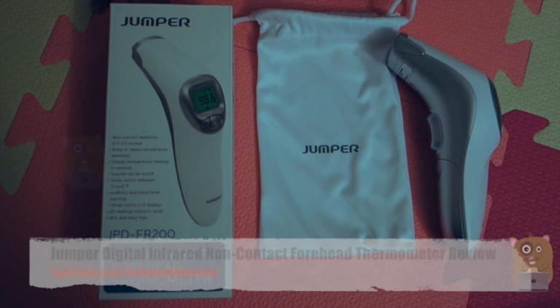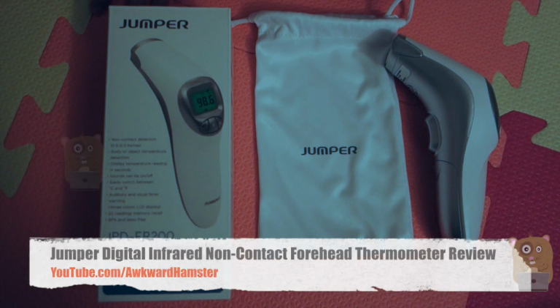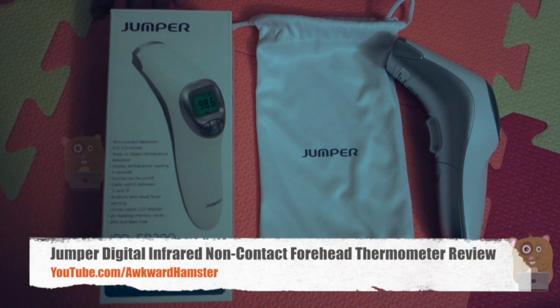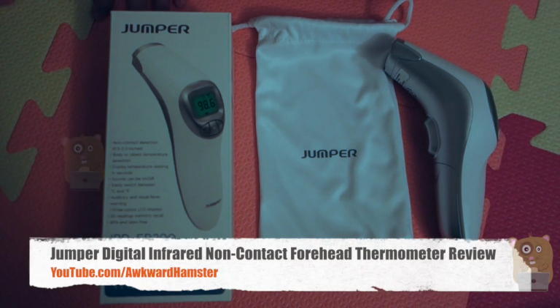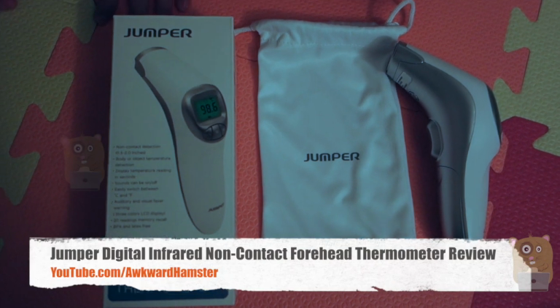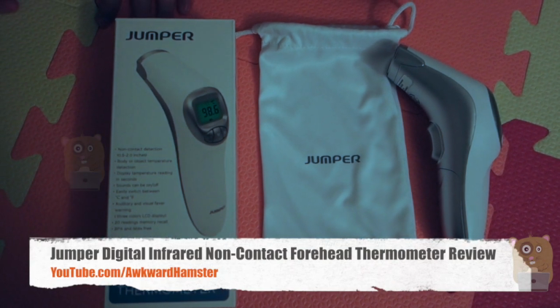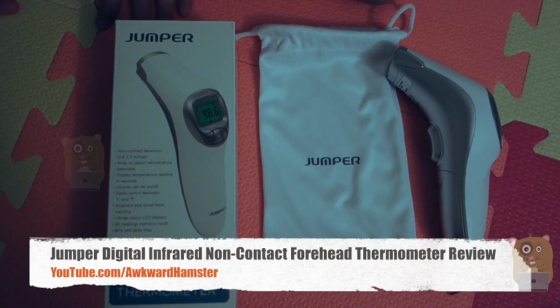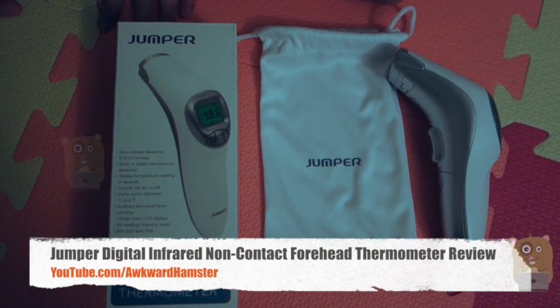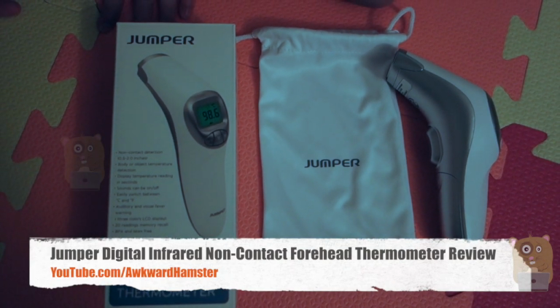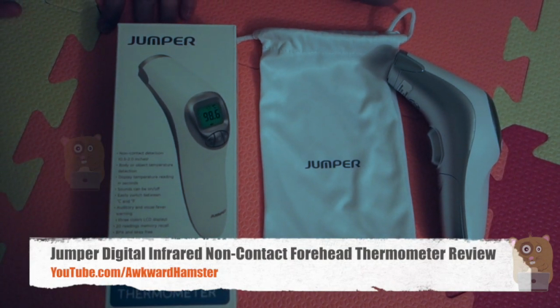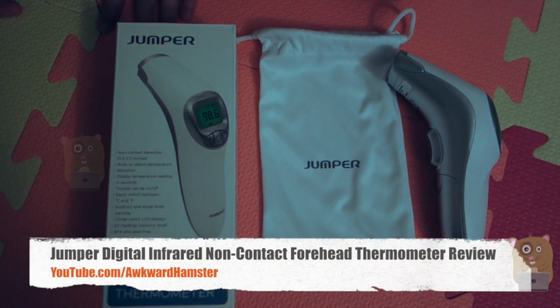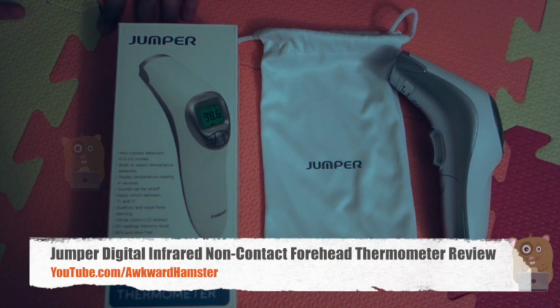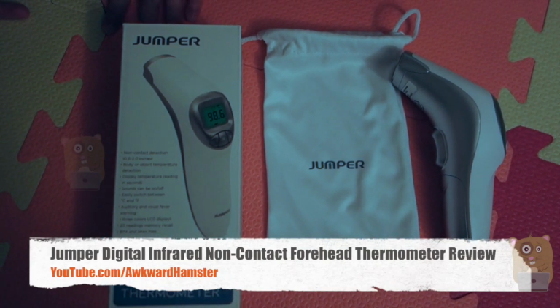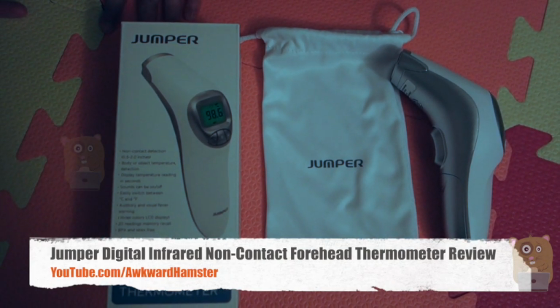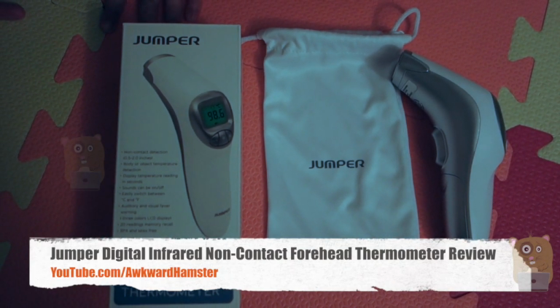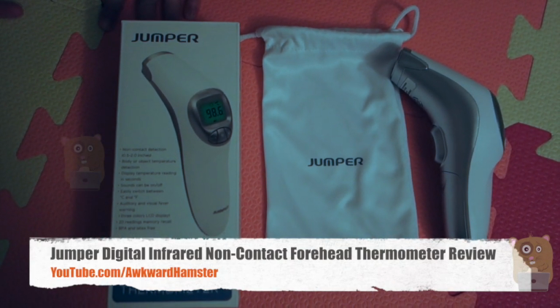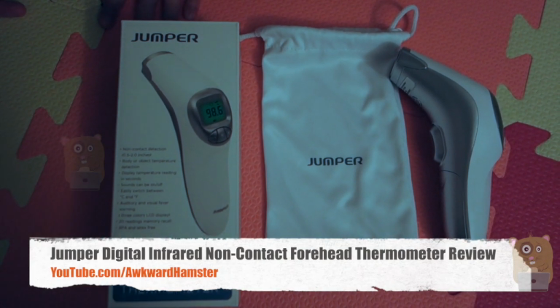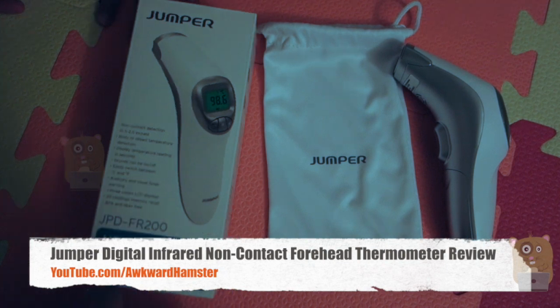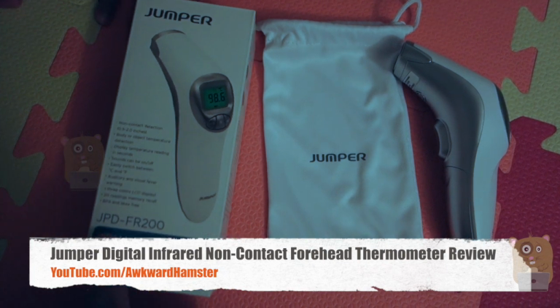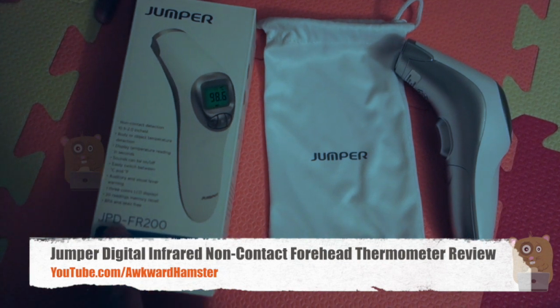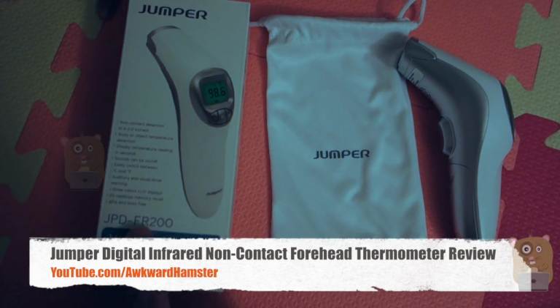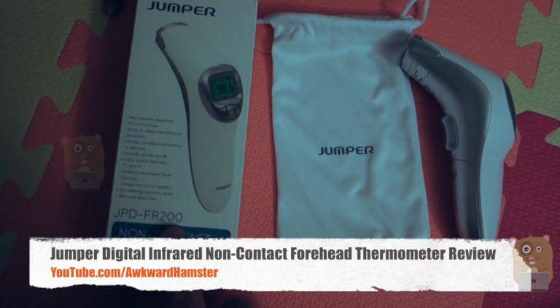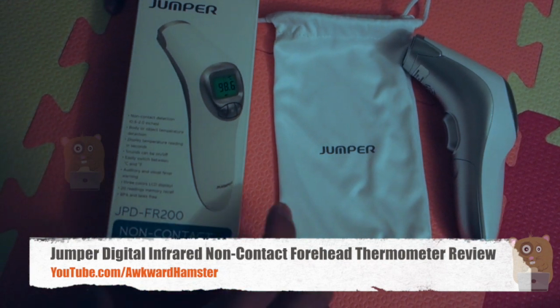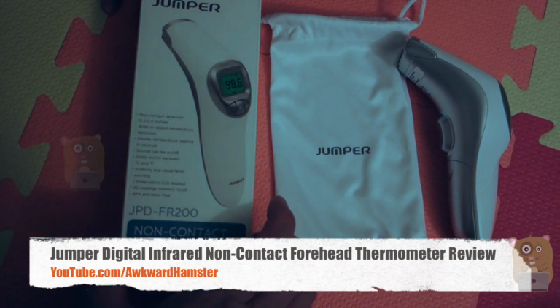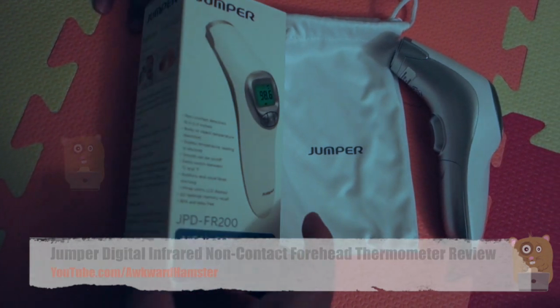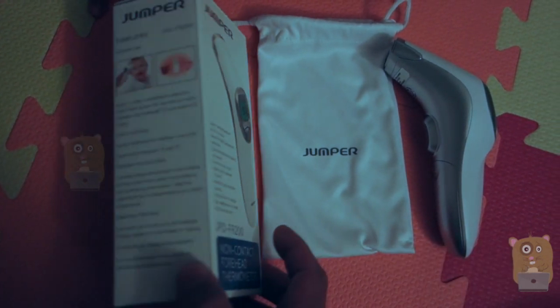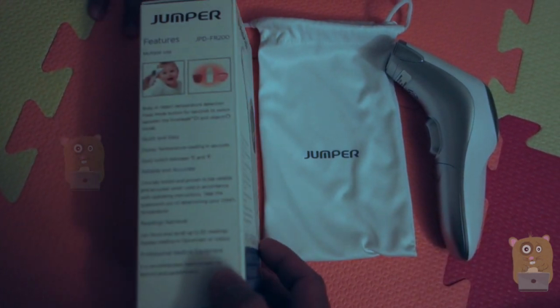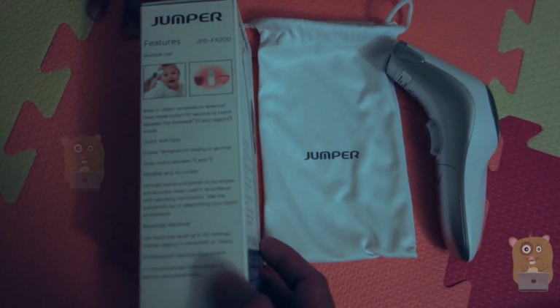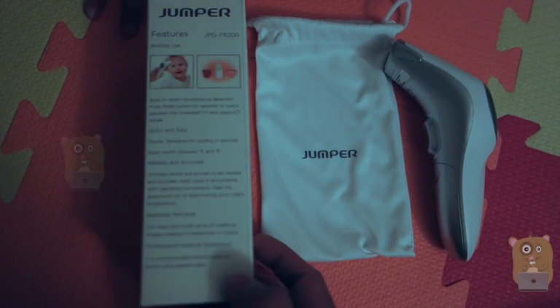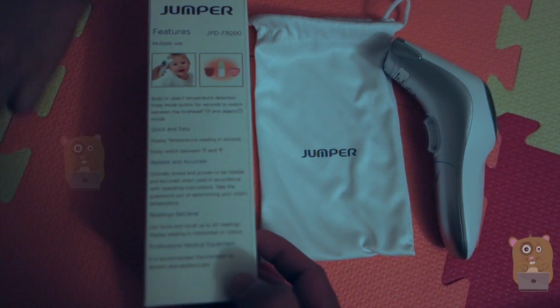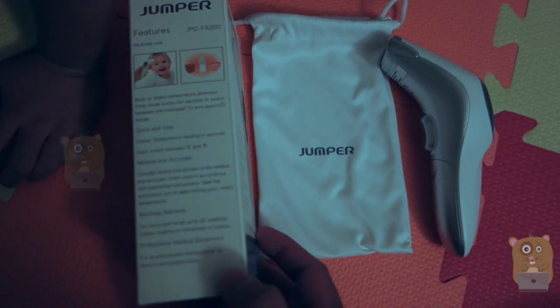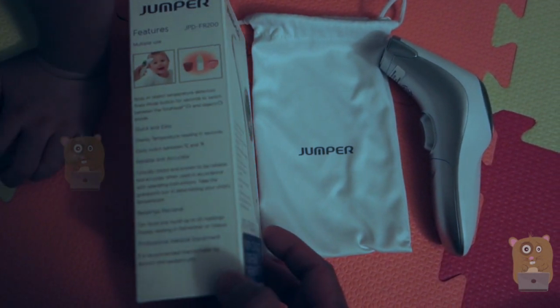Hi, welcome to Ogle Hamster. Today I'll be reviewing this Jumper non-contact digital thermometer. Here's the model number, and this unit costs roughly $30 on Amazon.